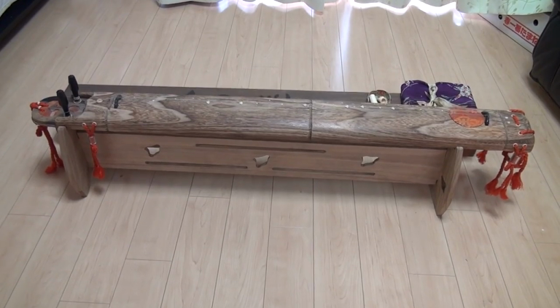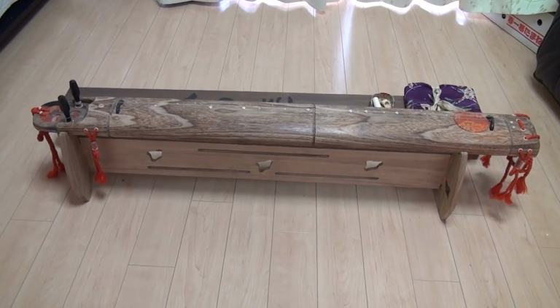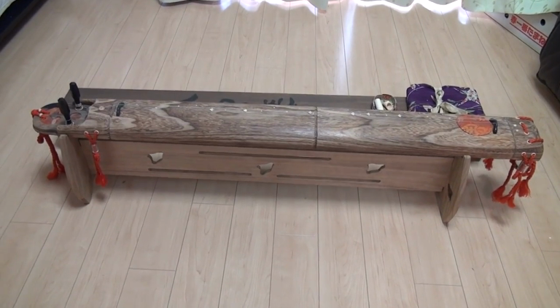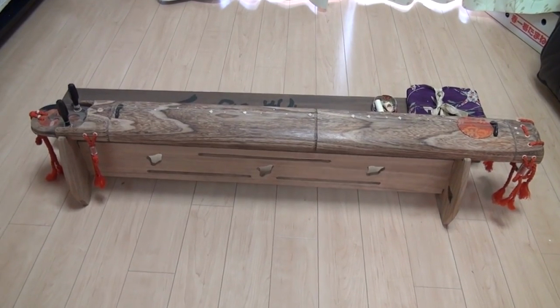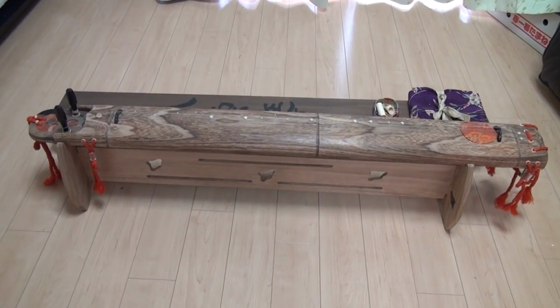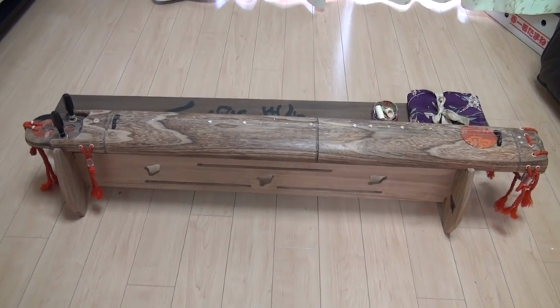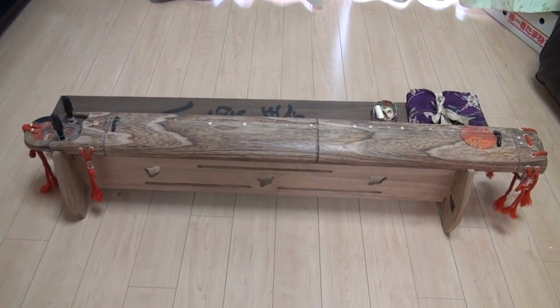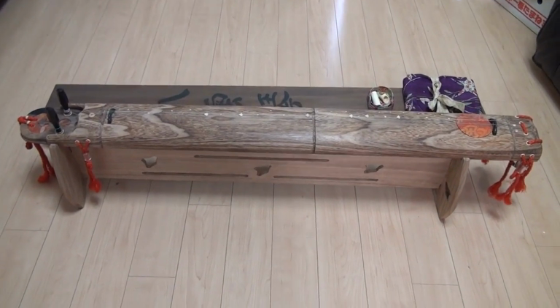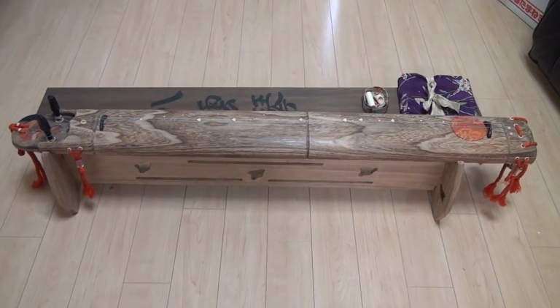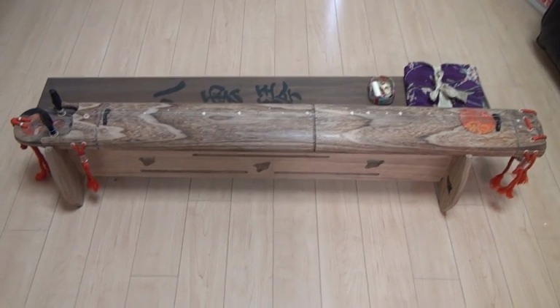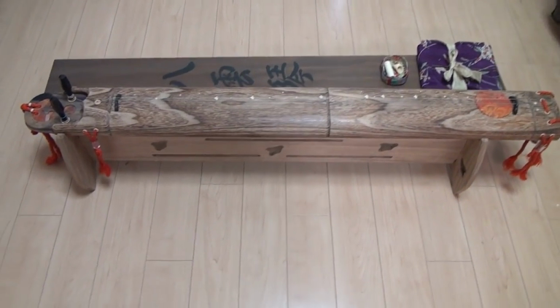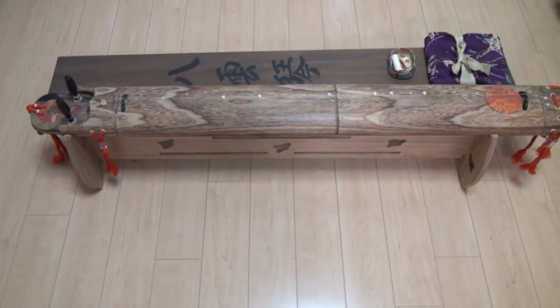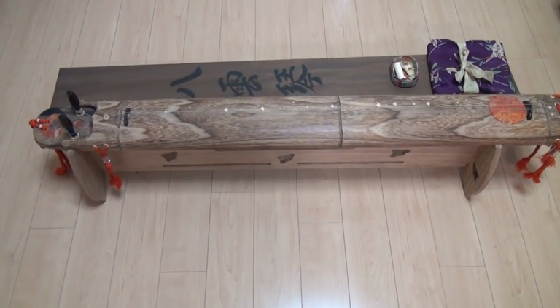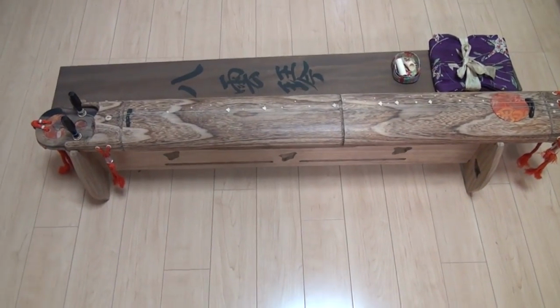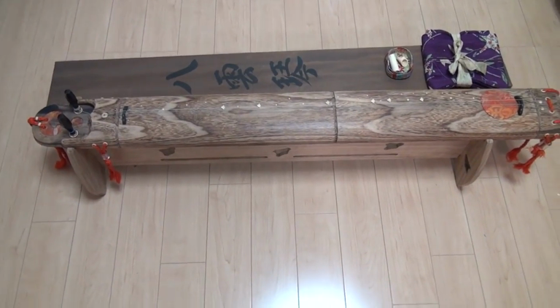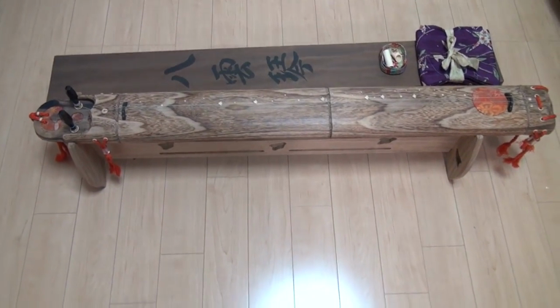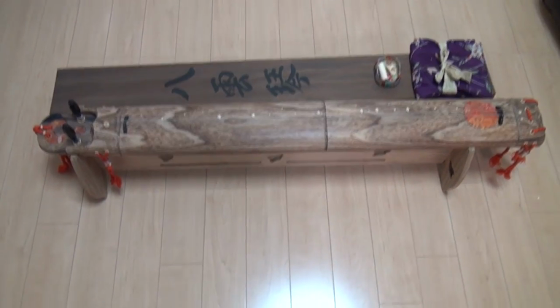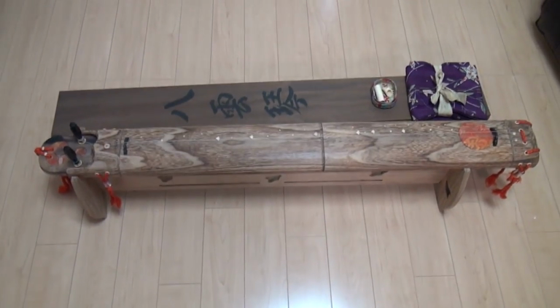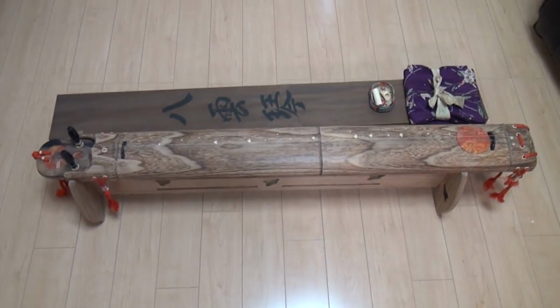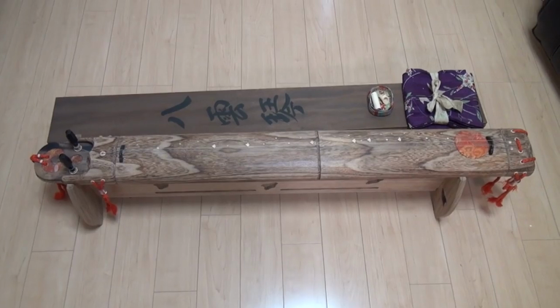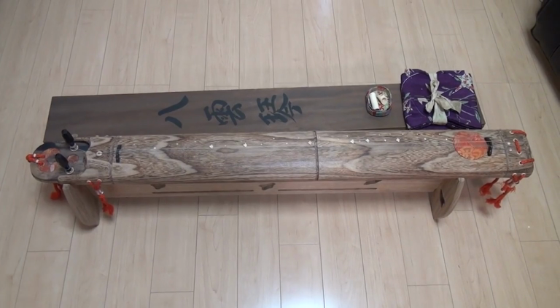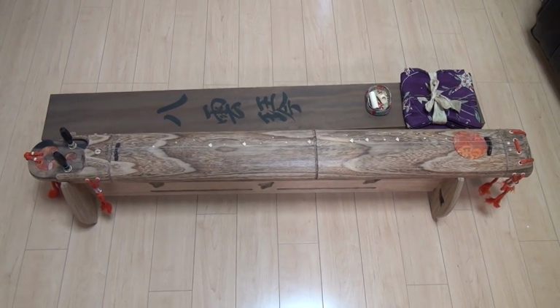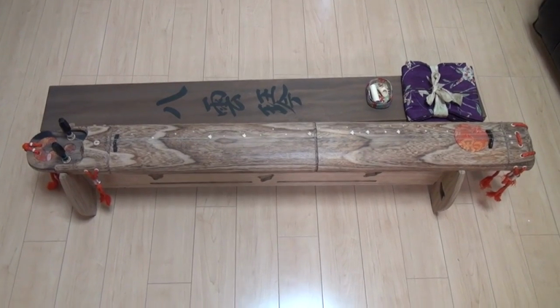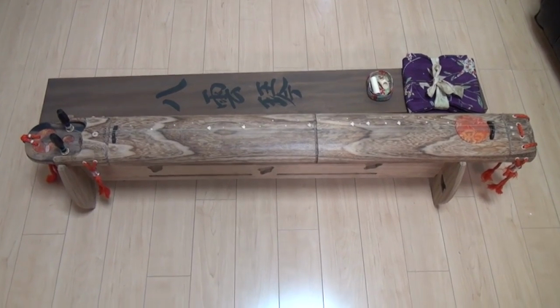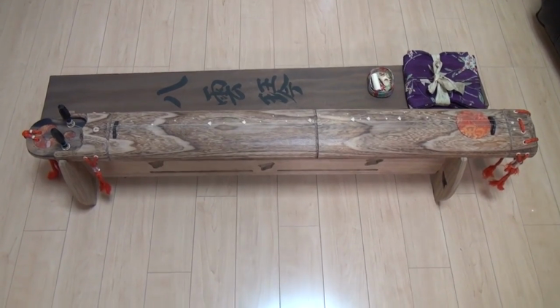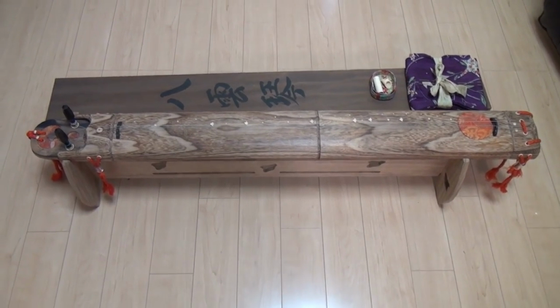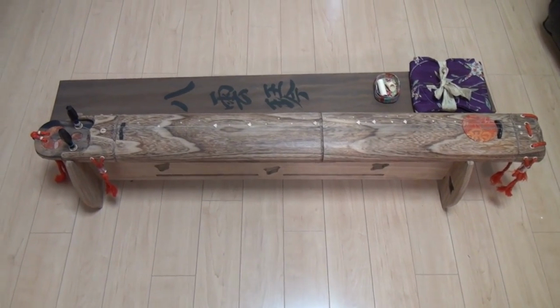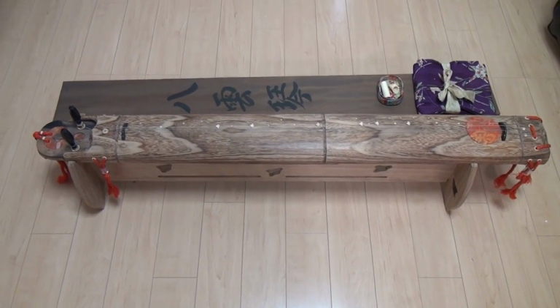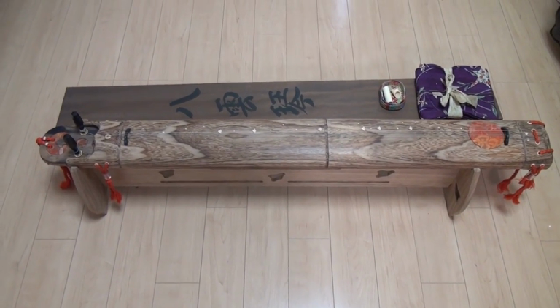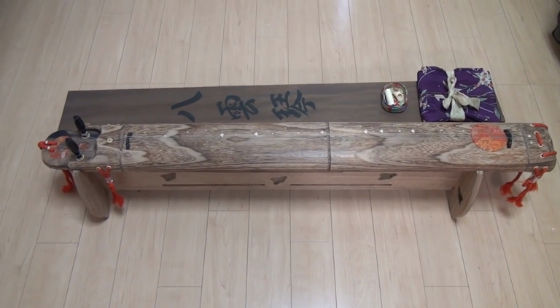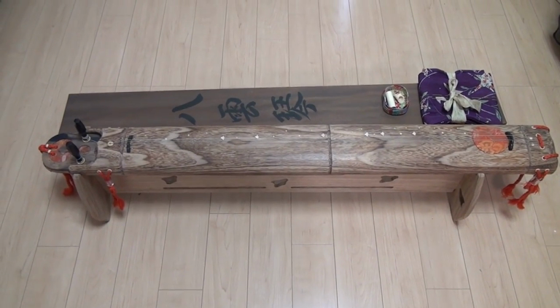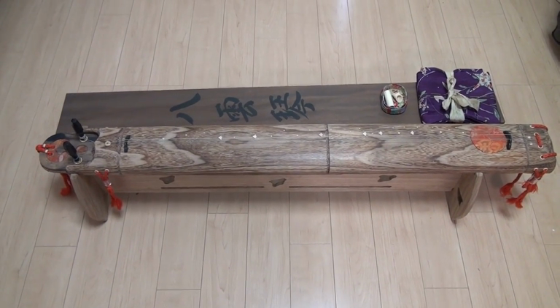And here we see the whole picture. It is indeed a very very rare find in good condition, and it is a beautiful instrument.